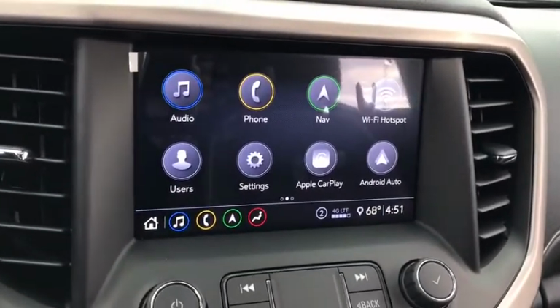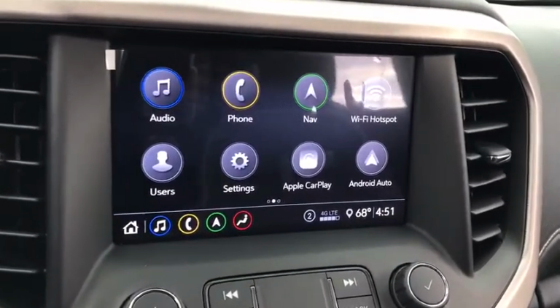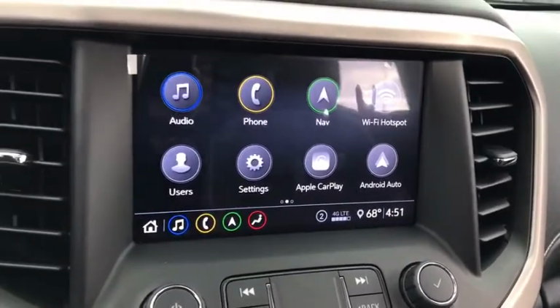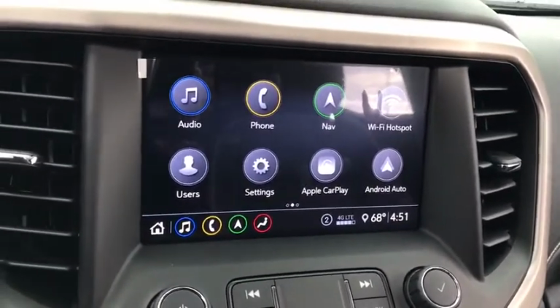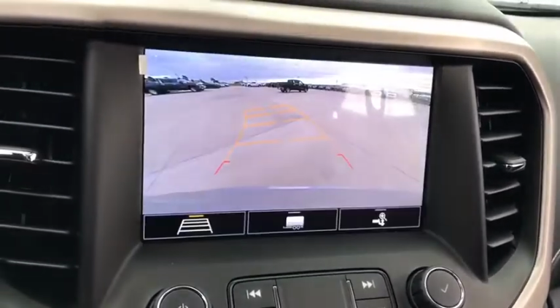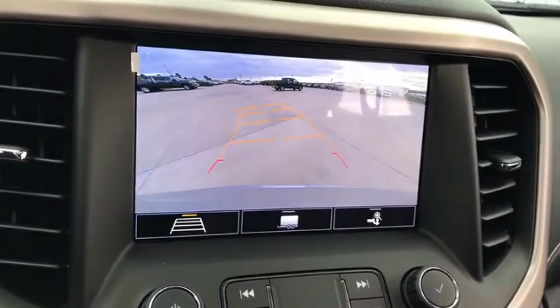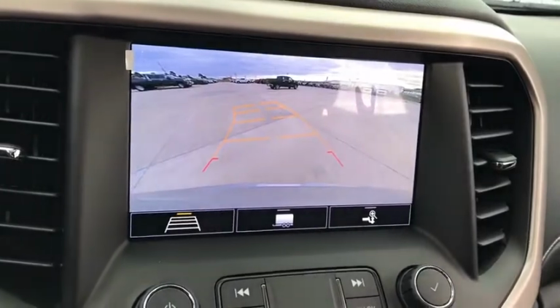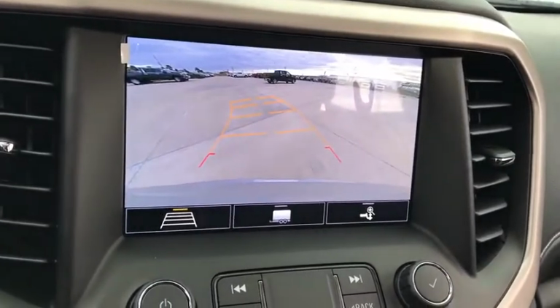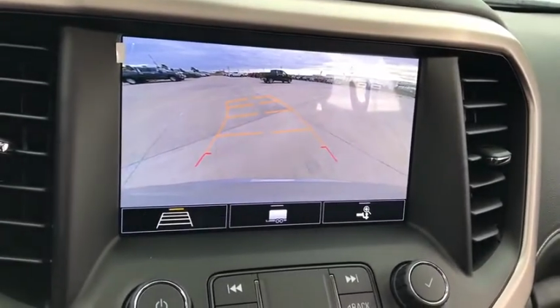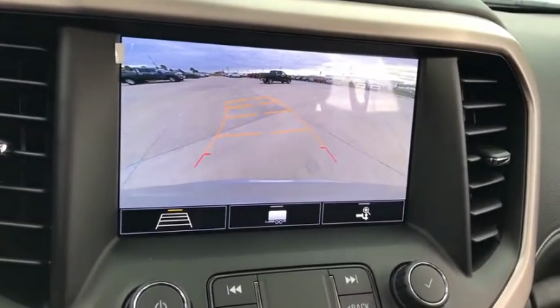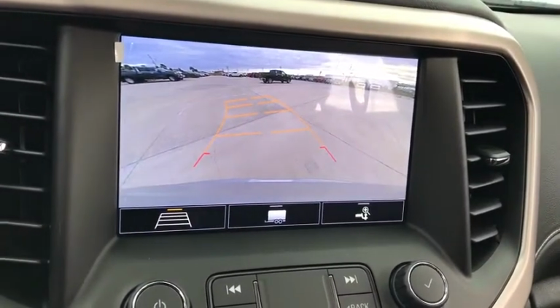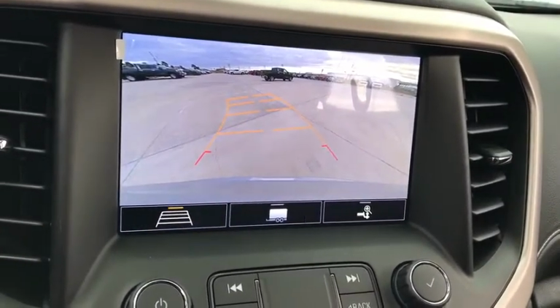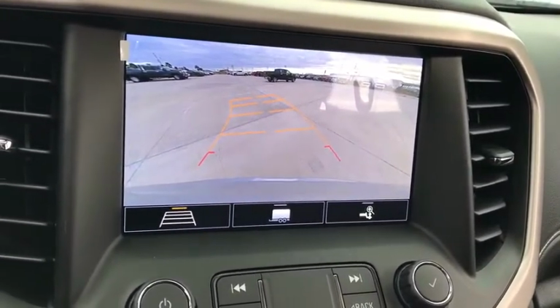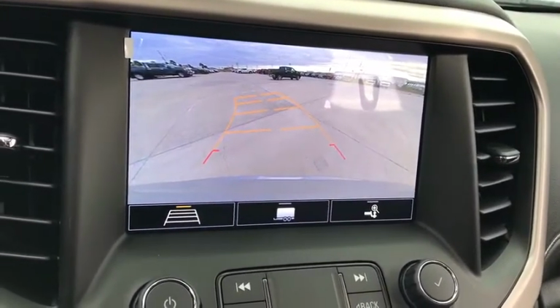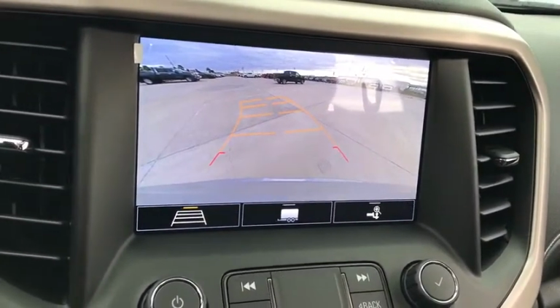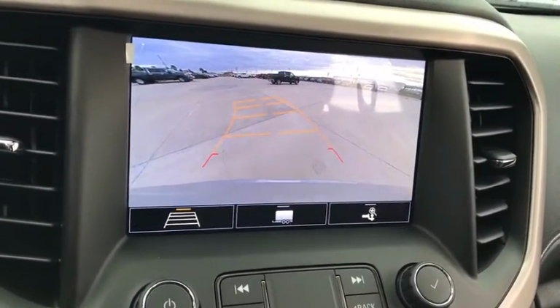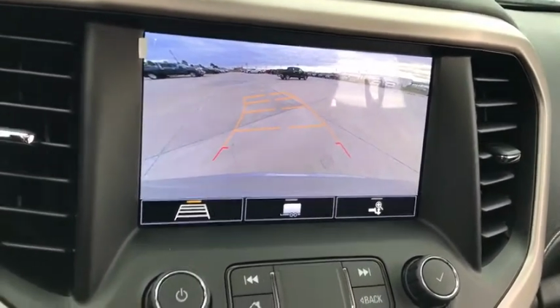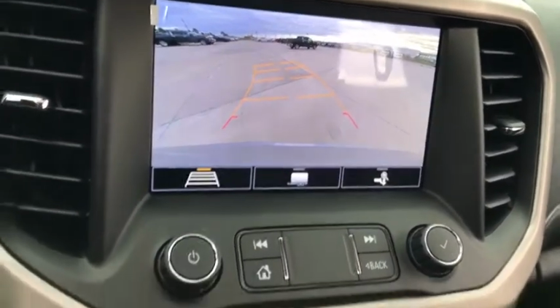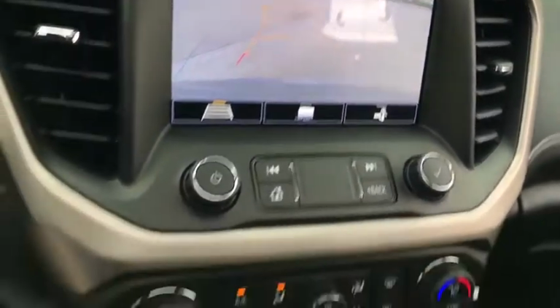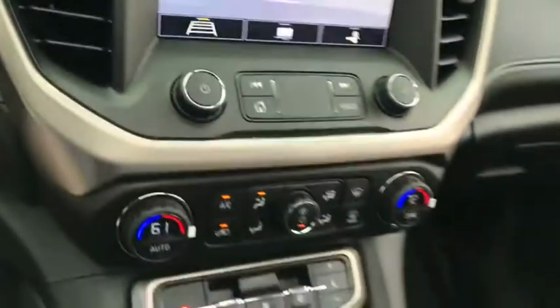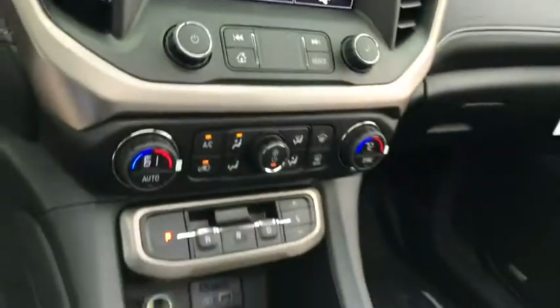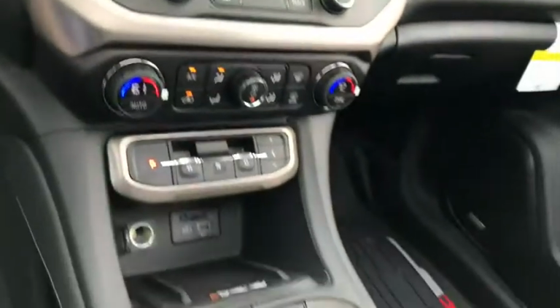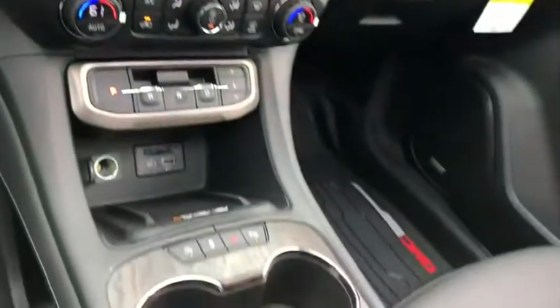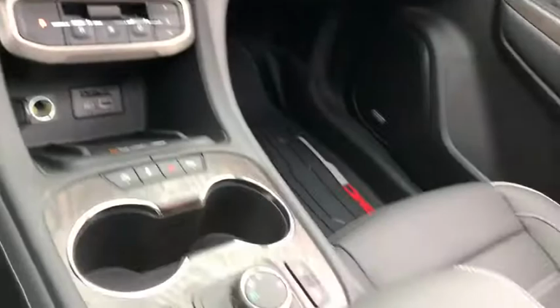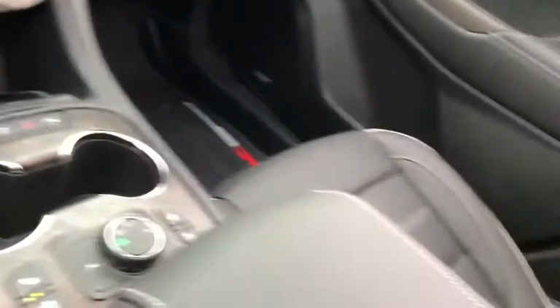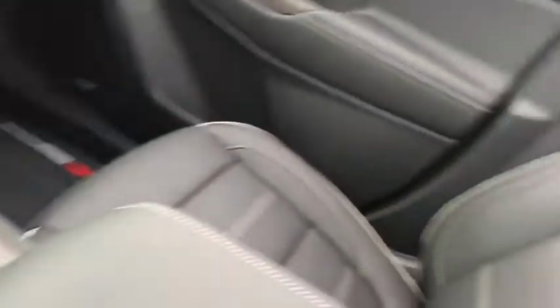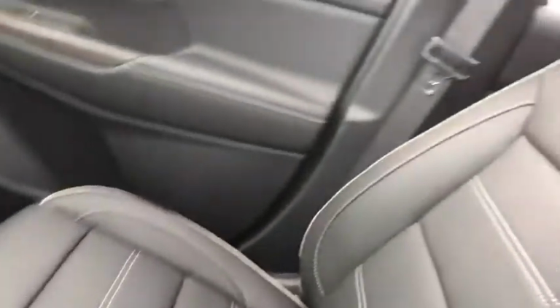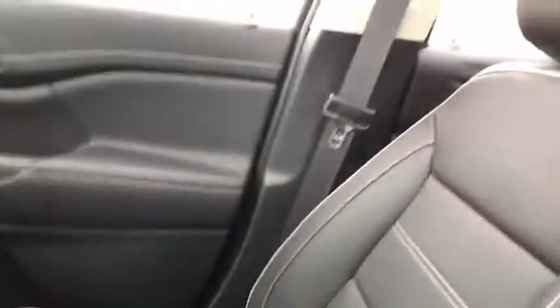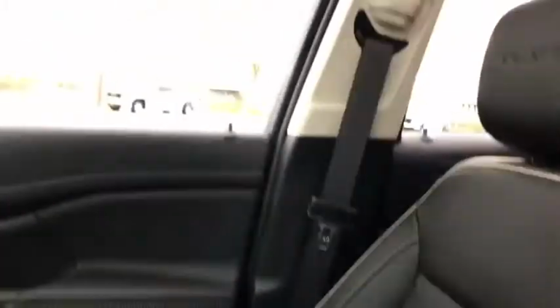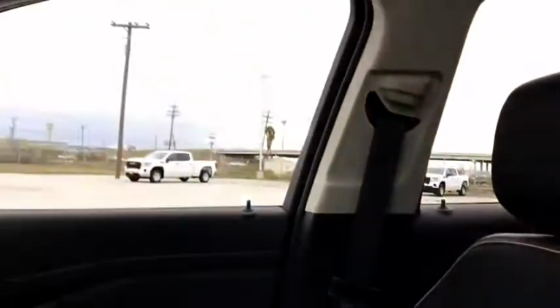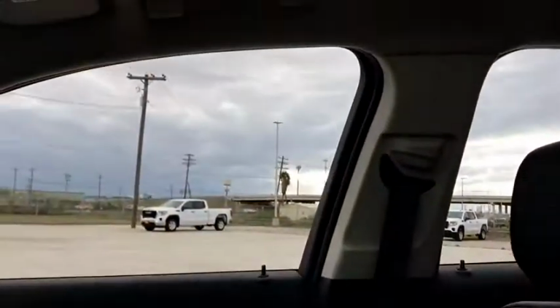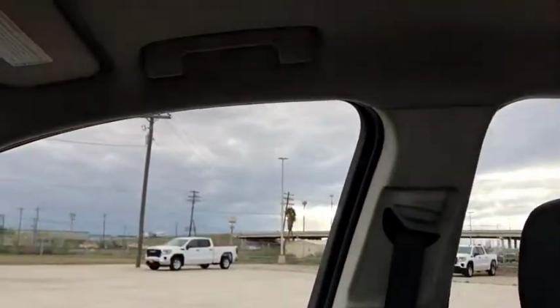Electronic stability control, heated front driver and passenger seats, fog lights, heated steering wheel, trip computer, security system, power windows.